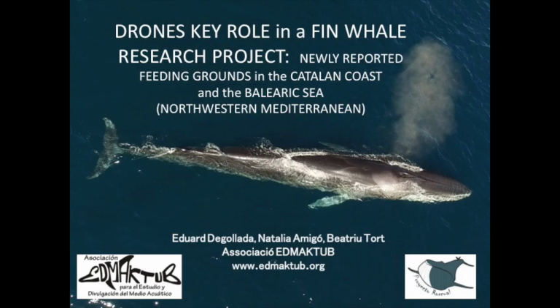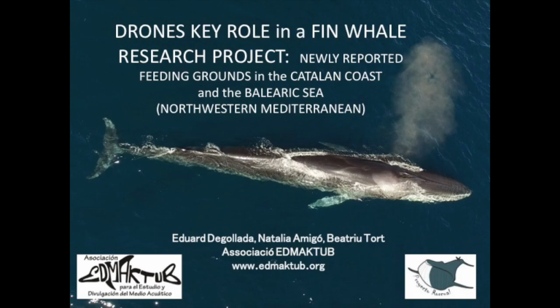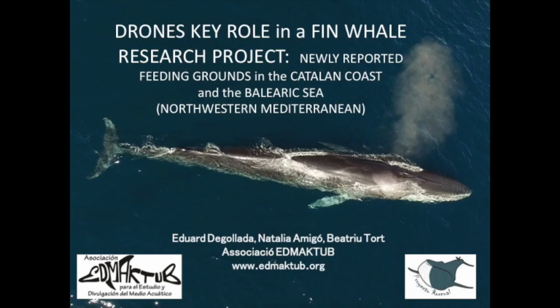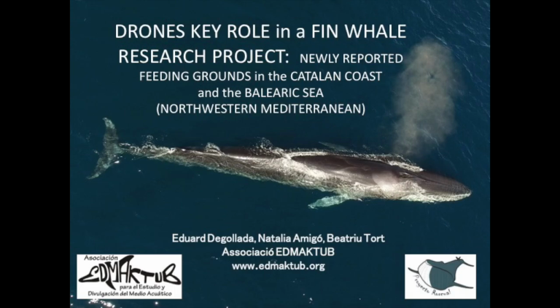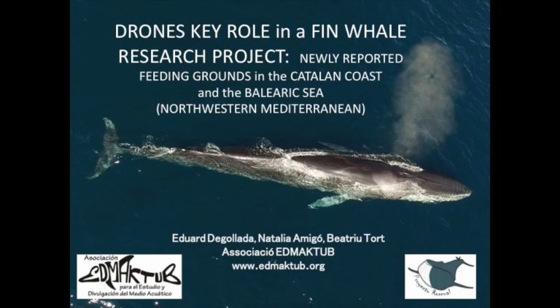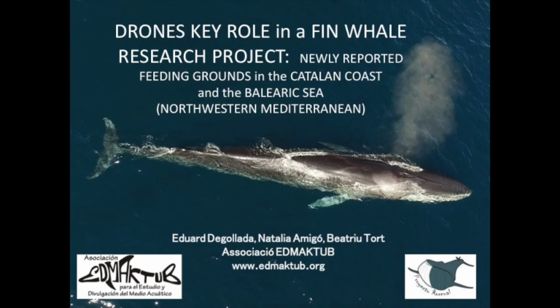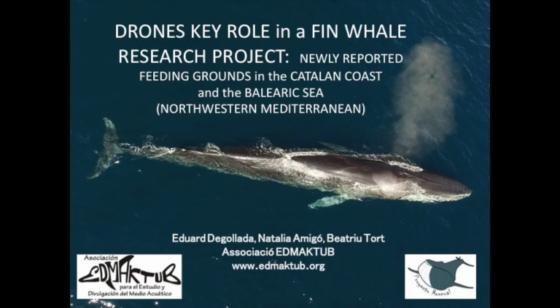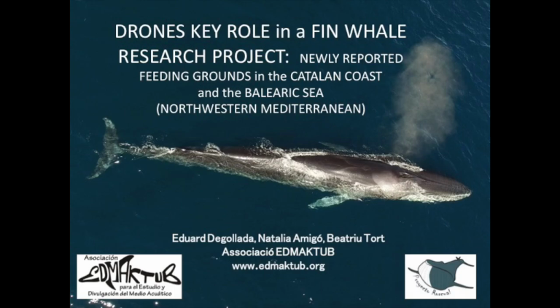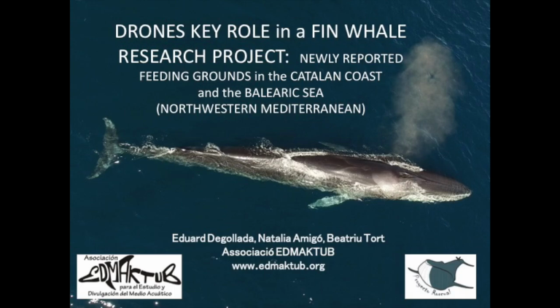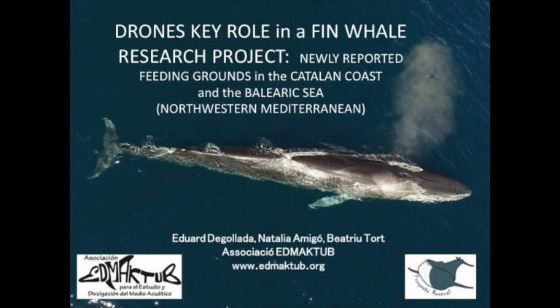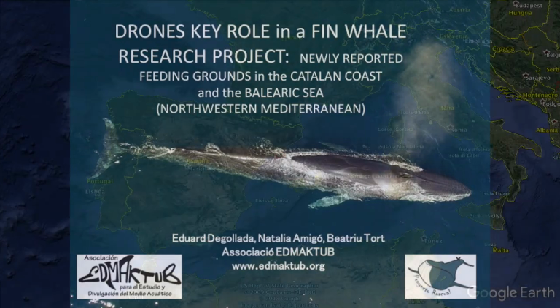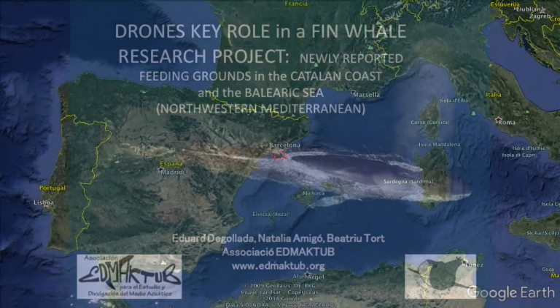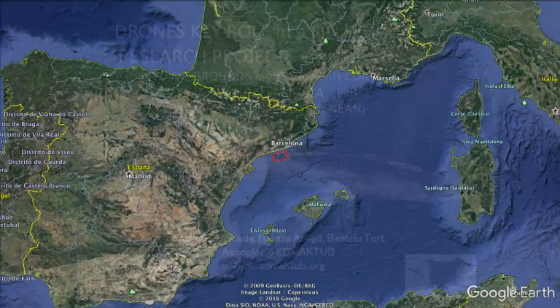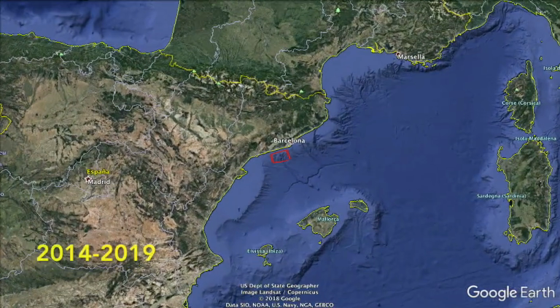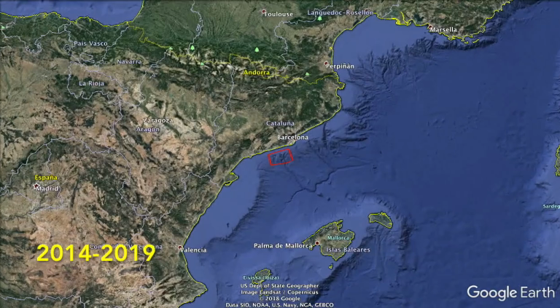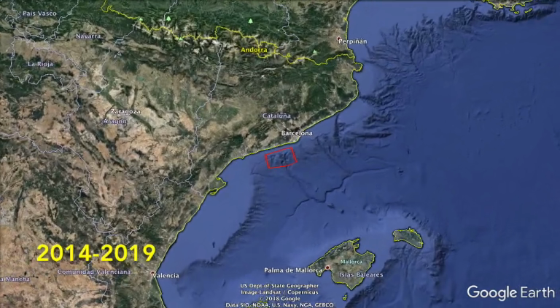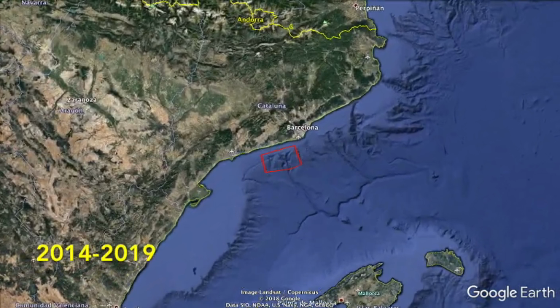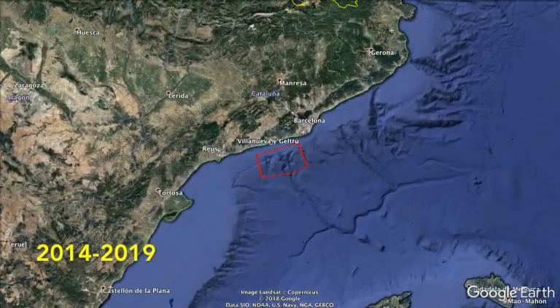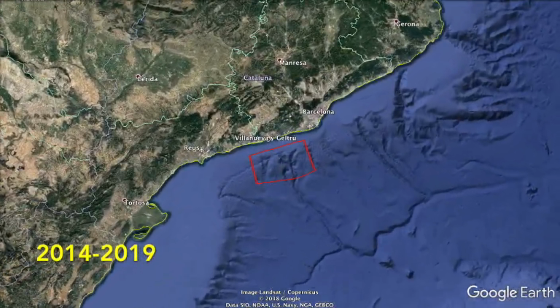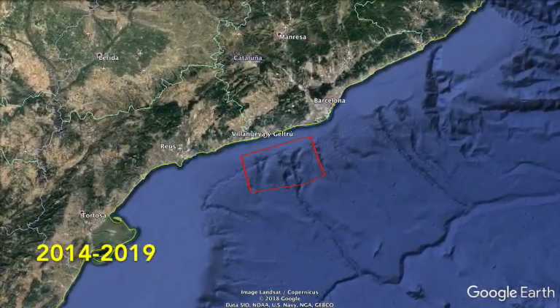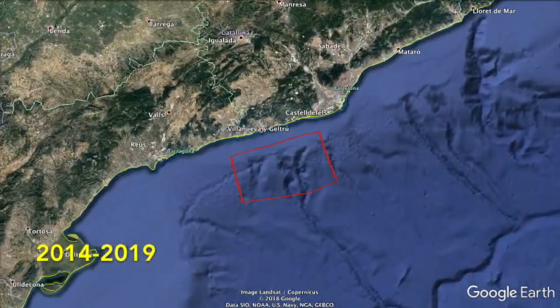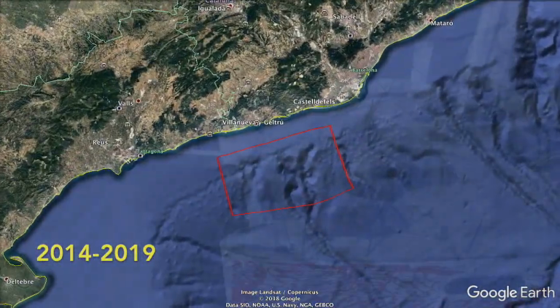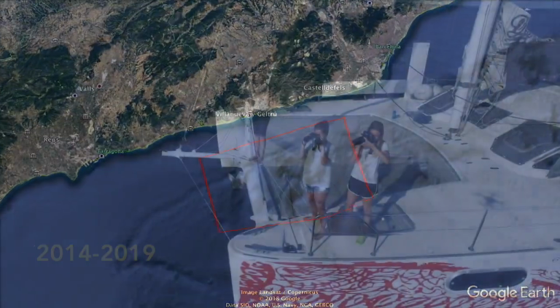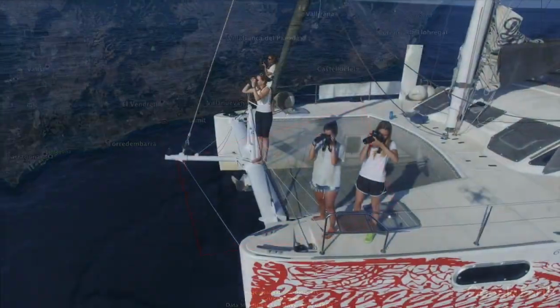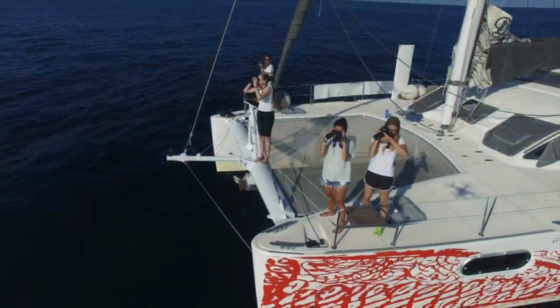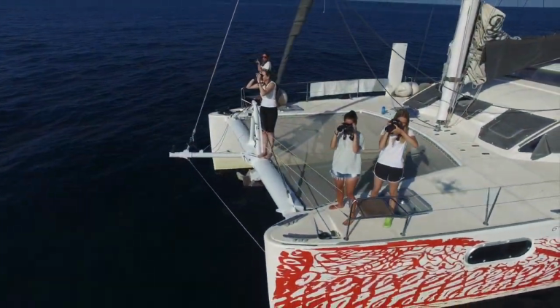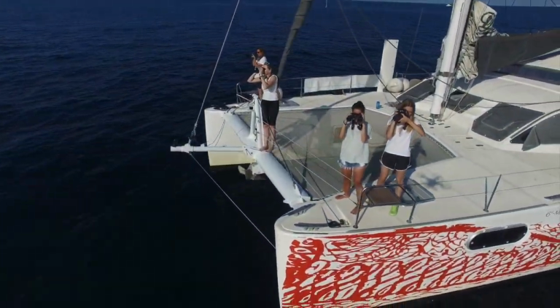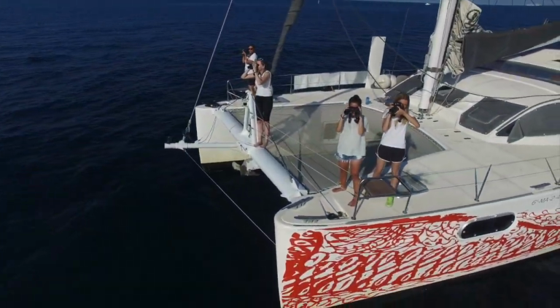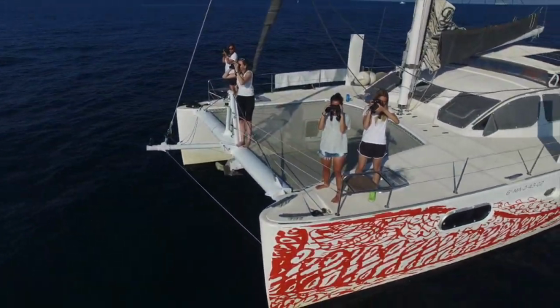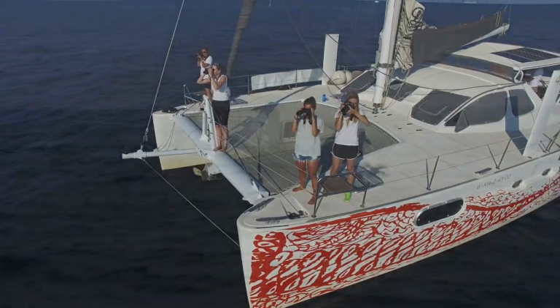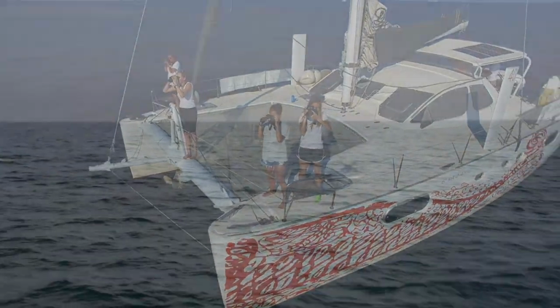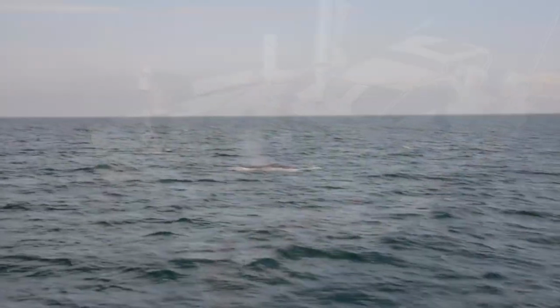The Edmactope Association developed during six years the Finwell Project in the Catalan coast in the northwestern Mediterranean, using drones as a new powerful tool to research cetaceans.